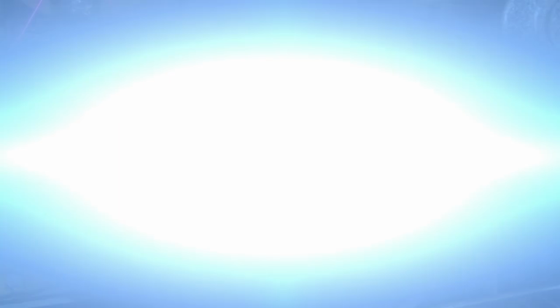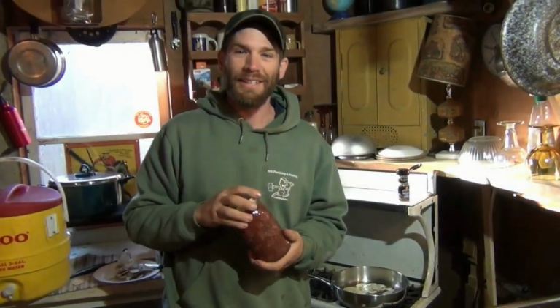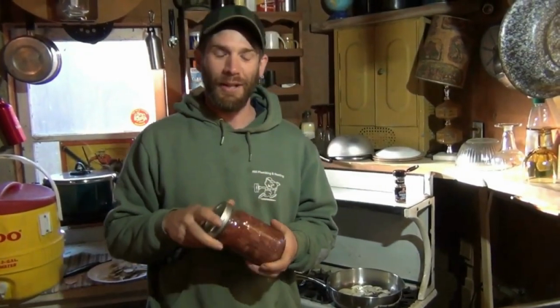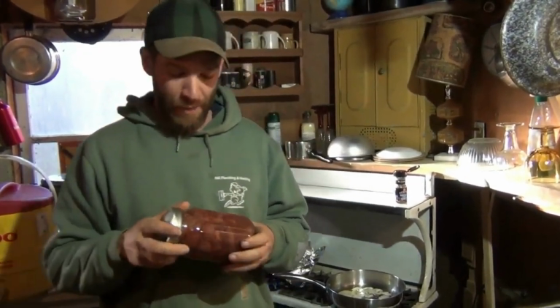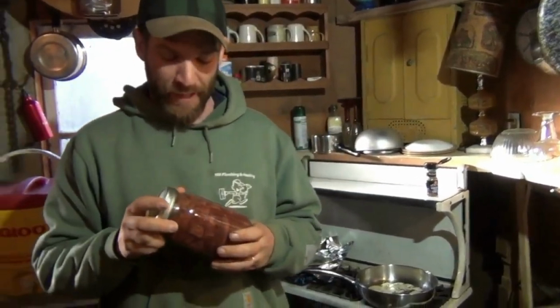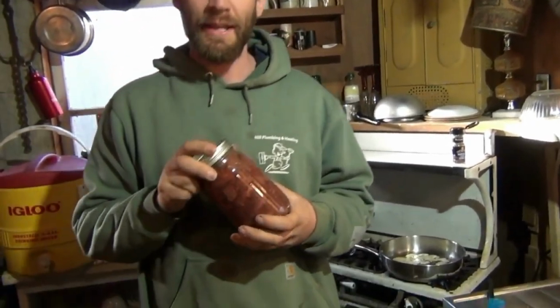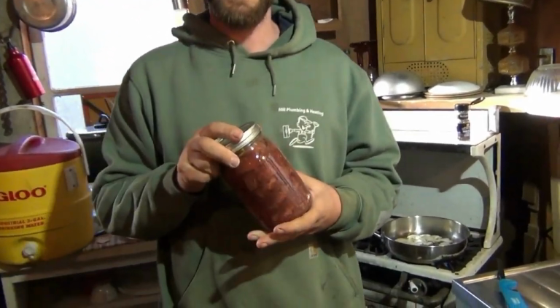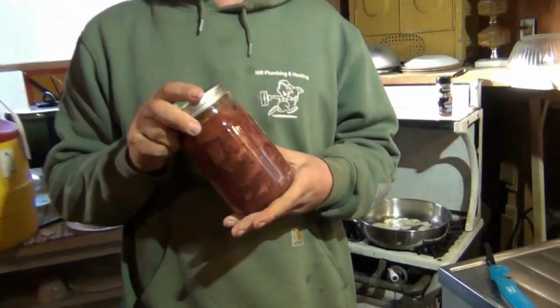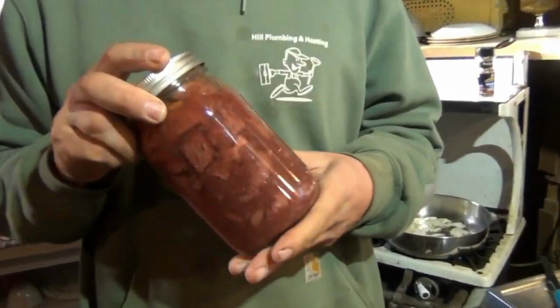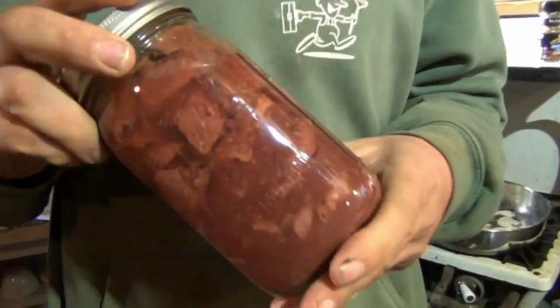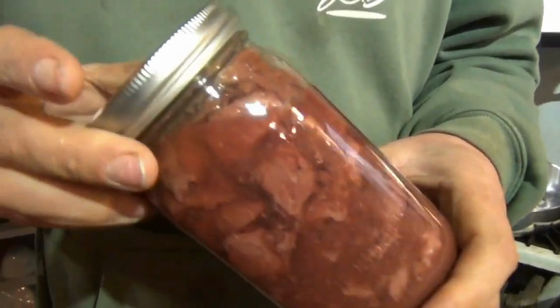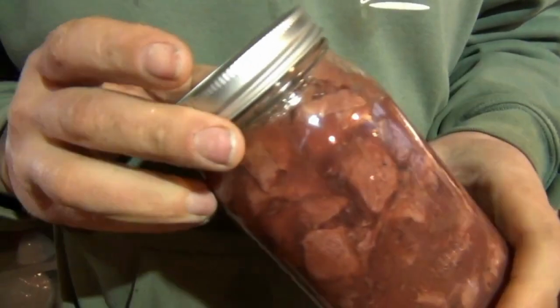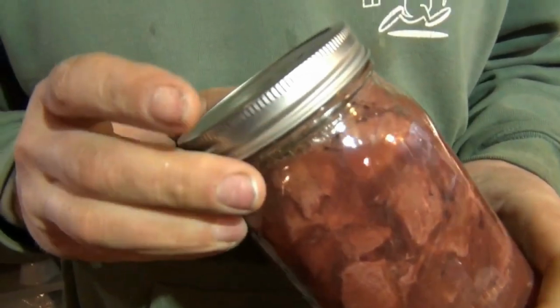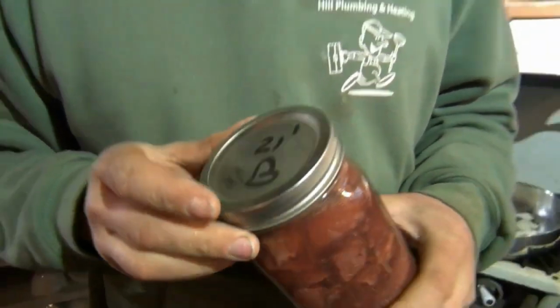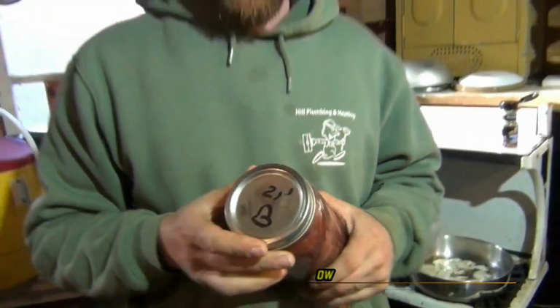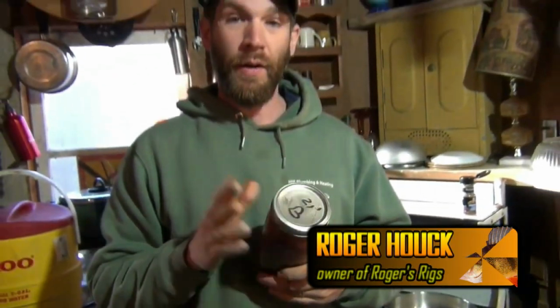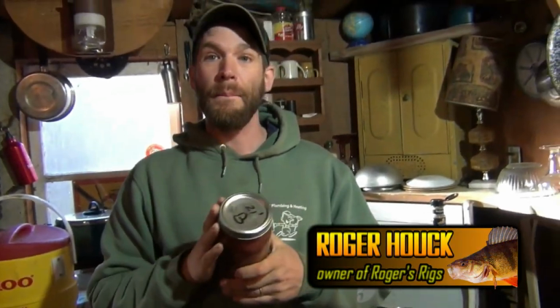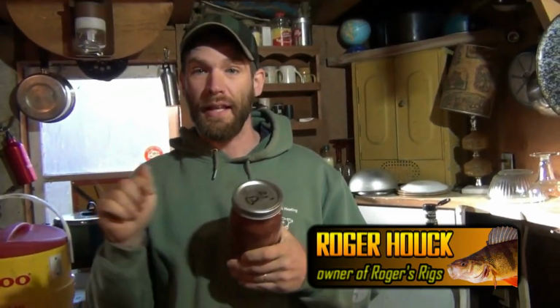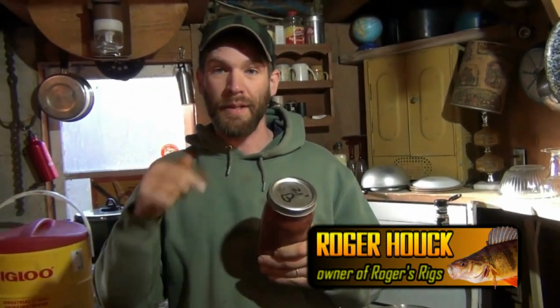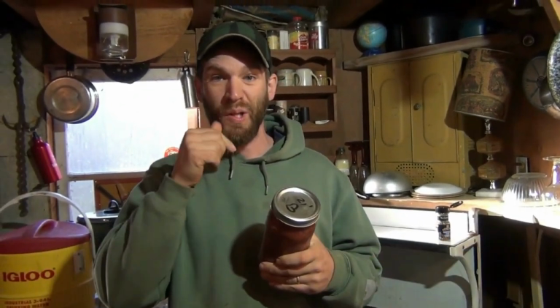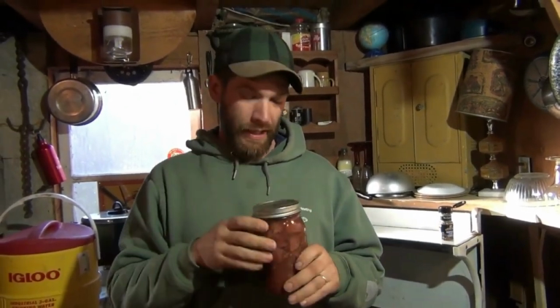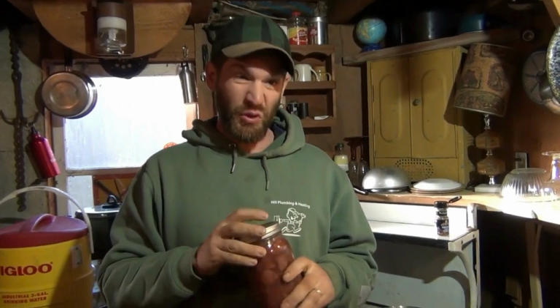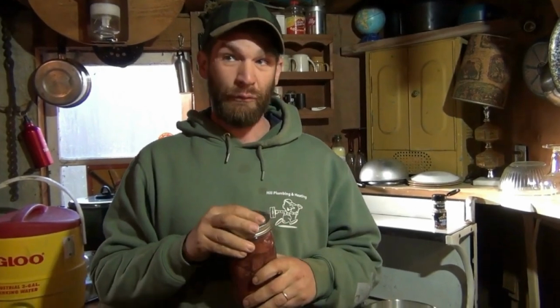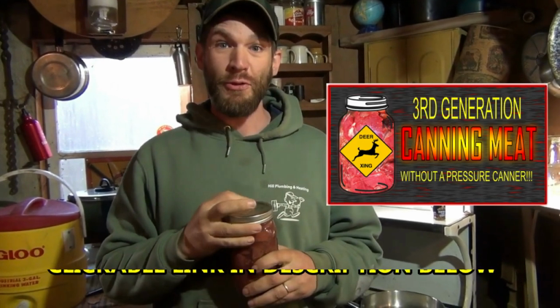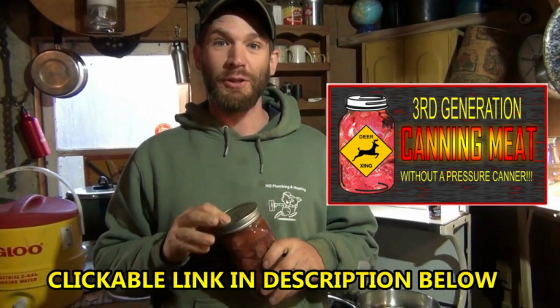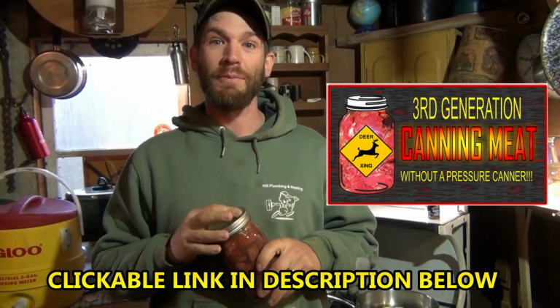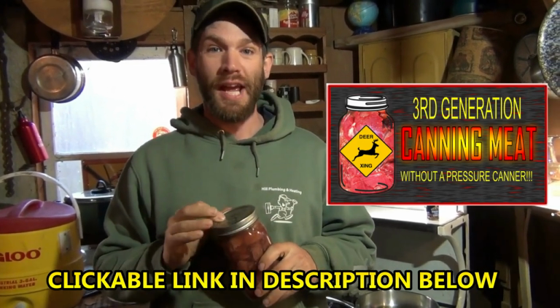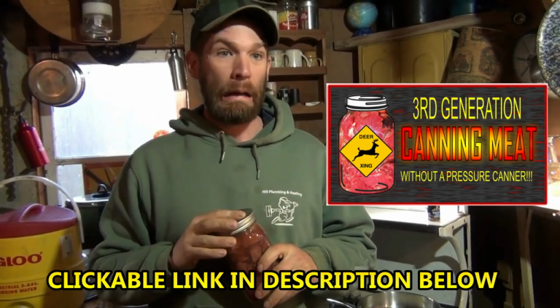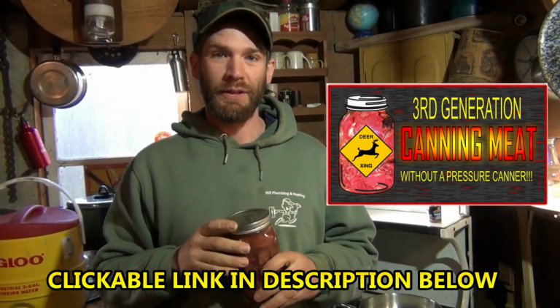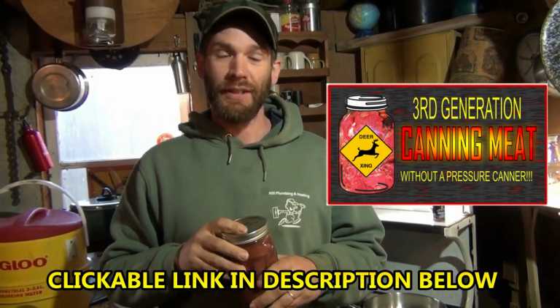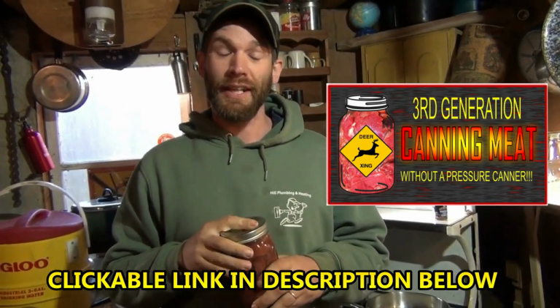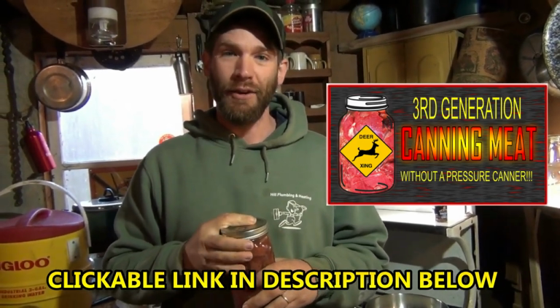Hey guys, we're at Huntin' Camp. We're making some canned venison. Right now, we made a video on how to make that — that's going to be in the link below. It's getting viewed like 5,000 times a day, which is exciting and scary.